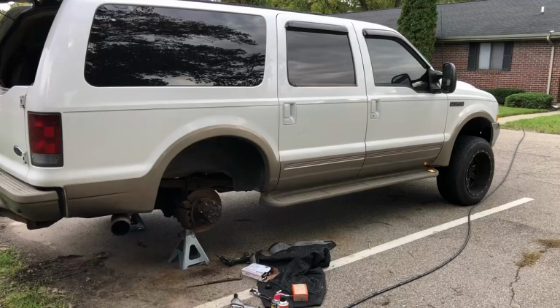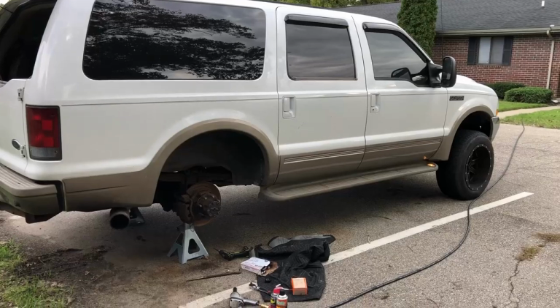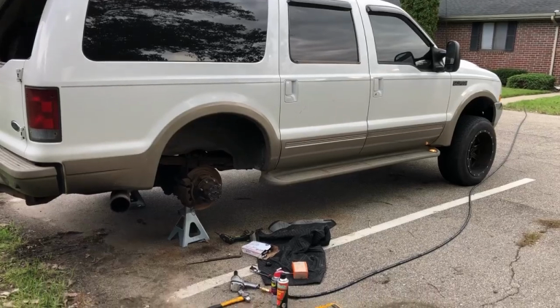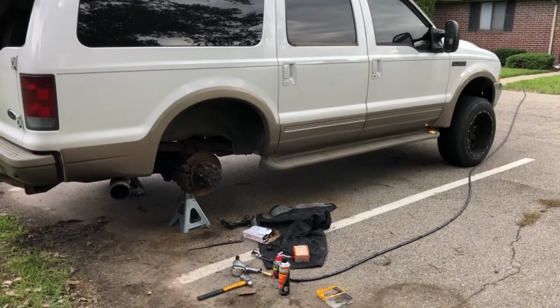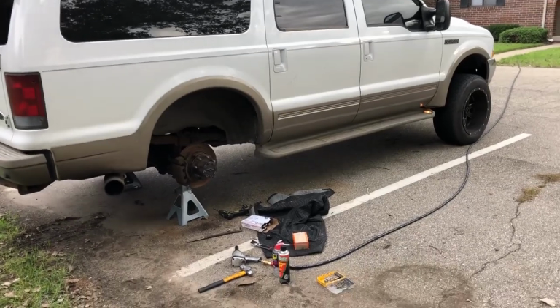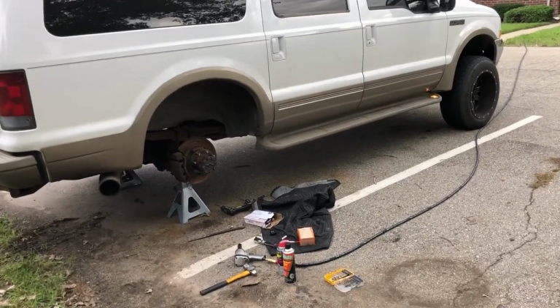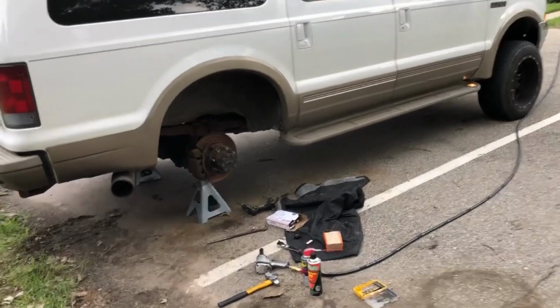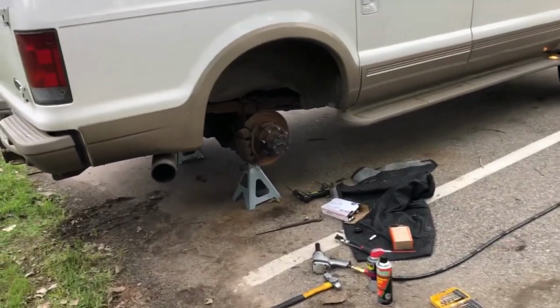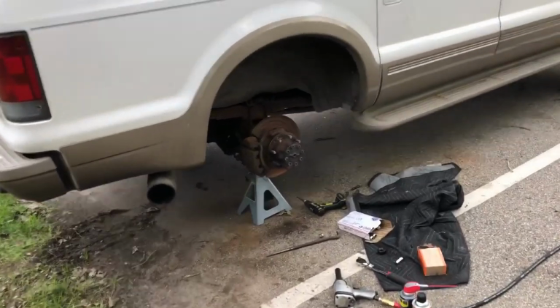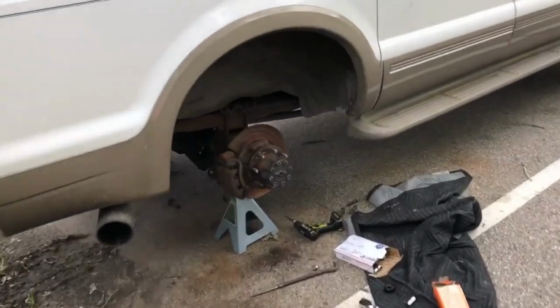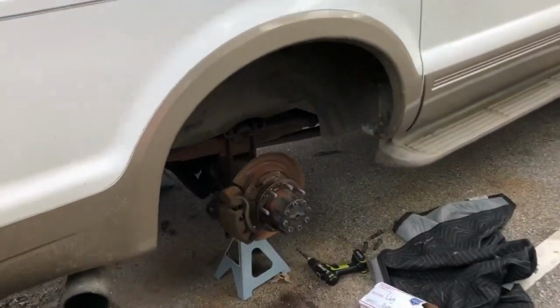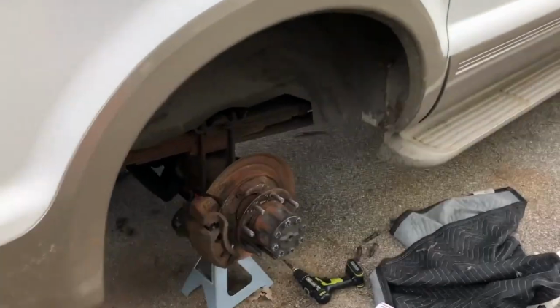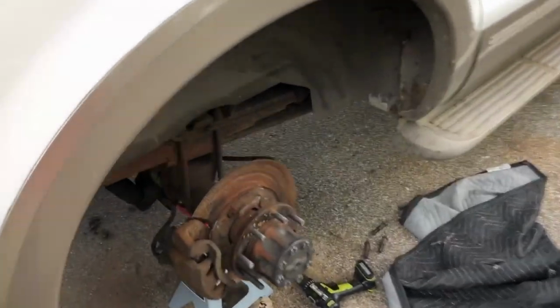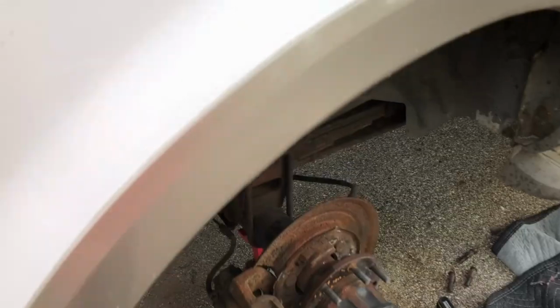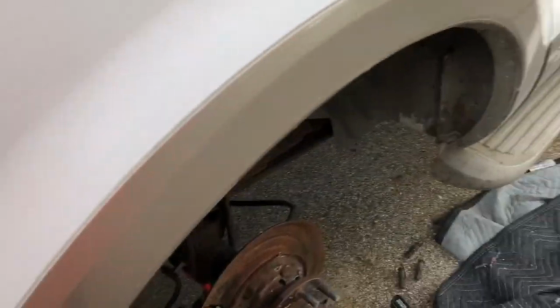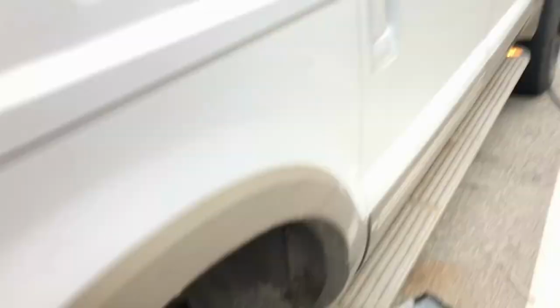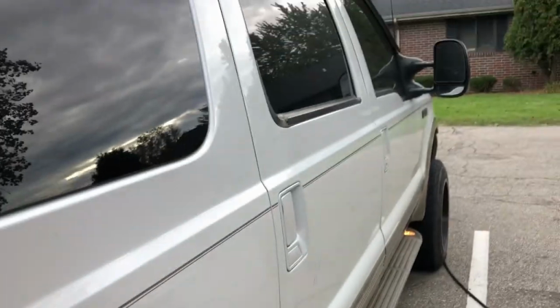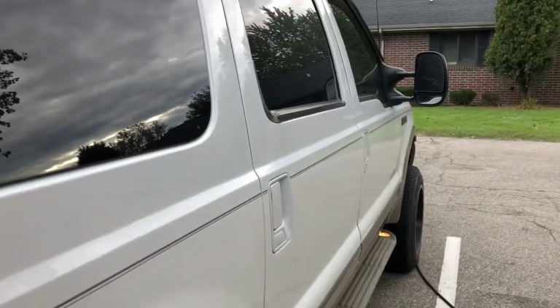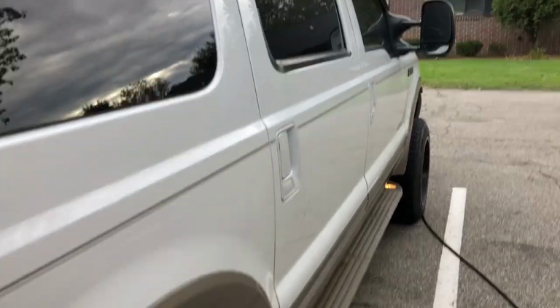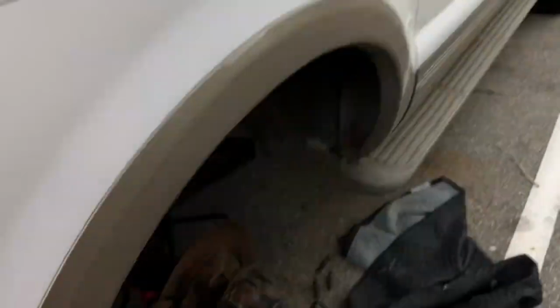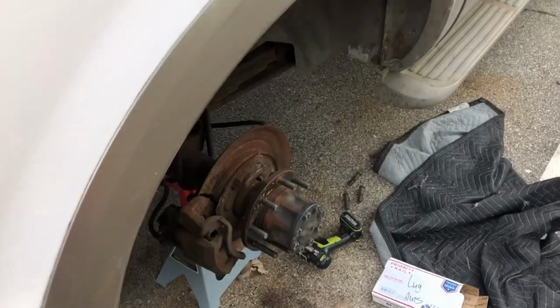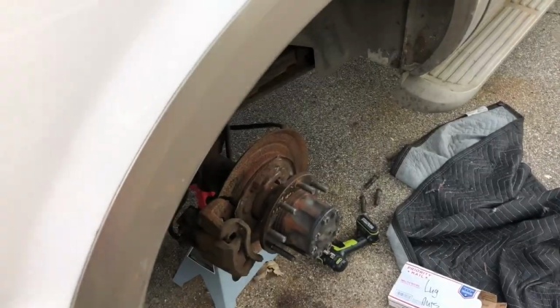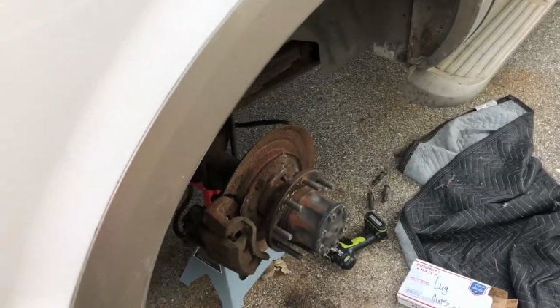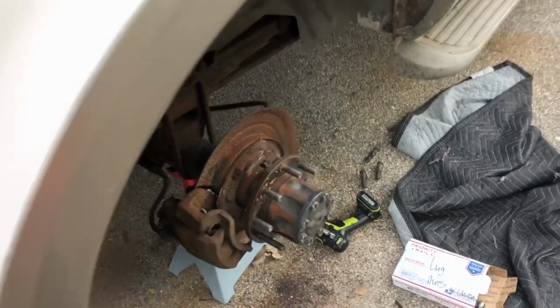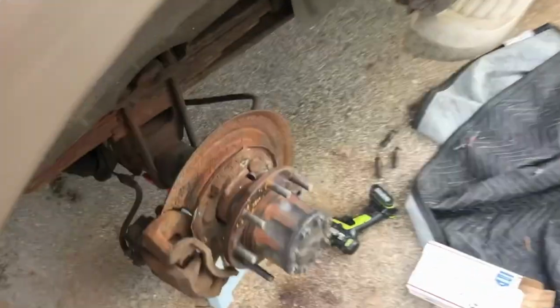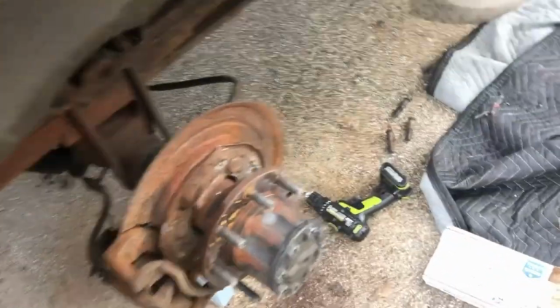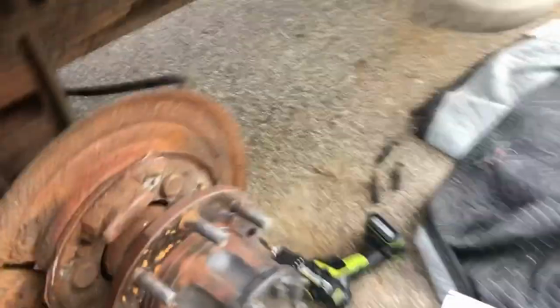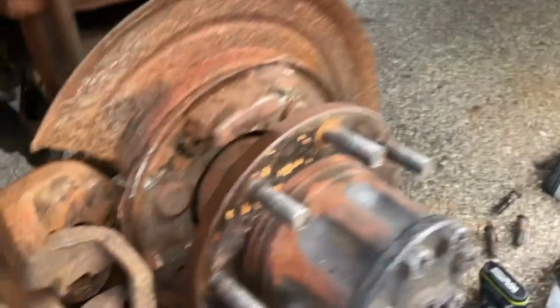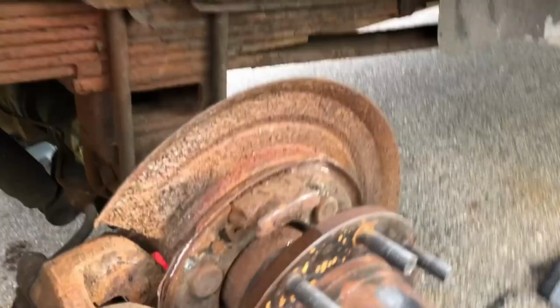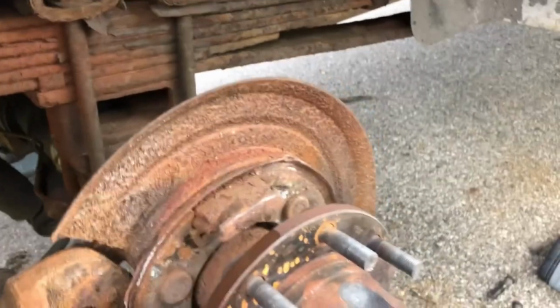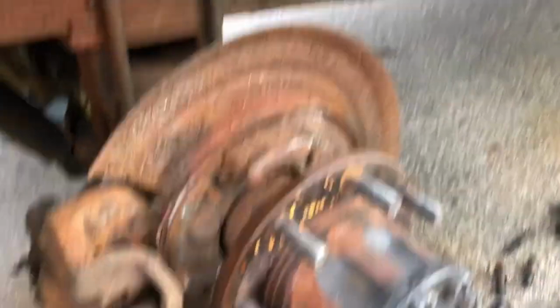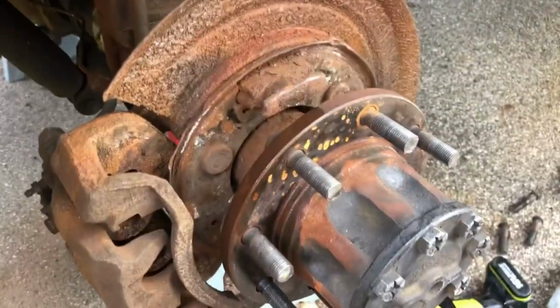Alright guys, today I'm going to give you a quick tip on how to replace these wheel studs. This is a 2003 Ford Excursion. Ford moved around on the wheel studs quite a bit.